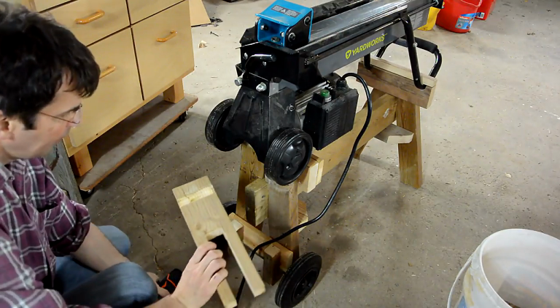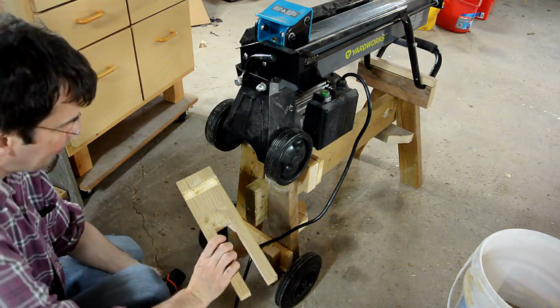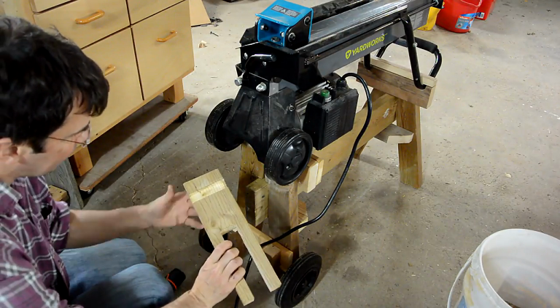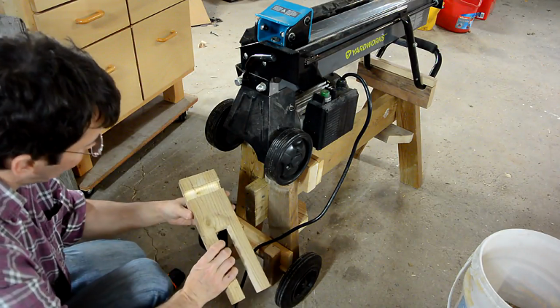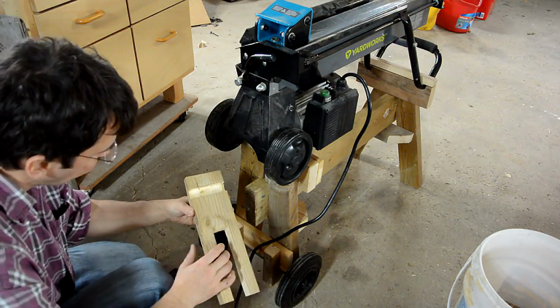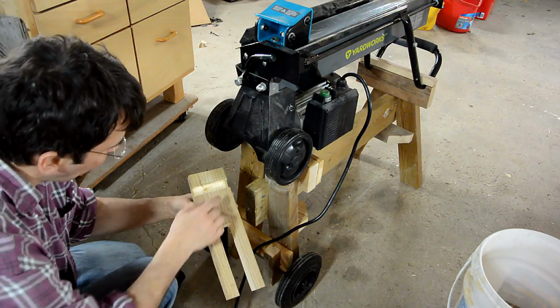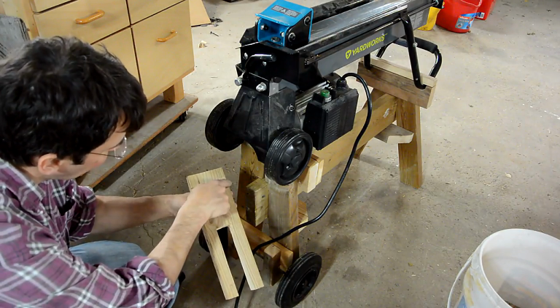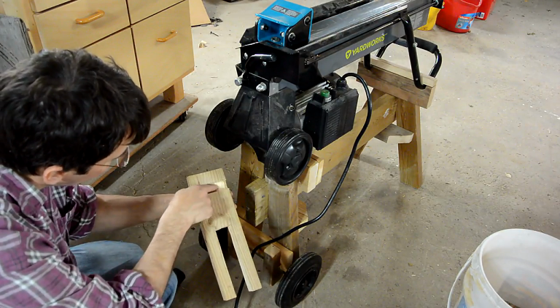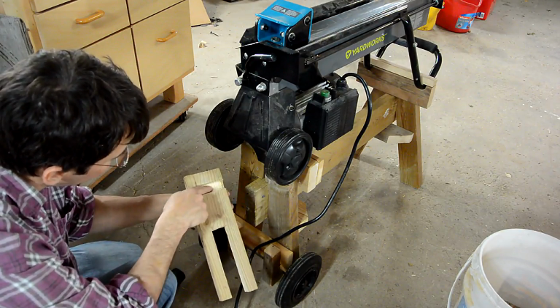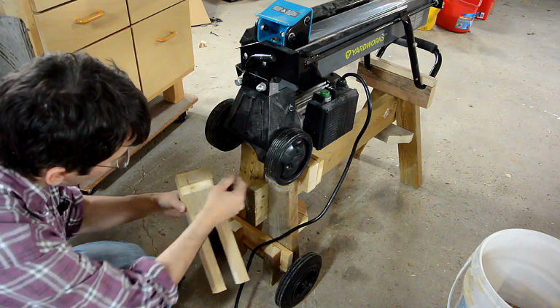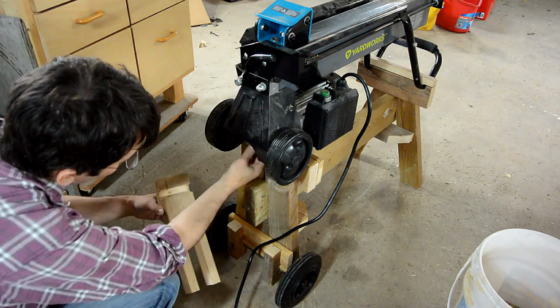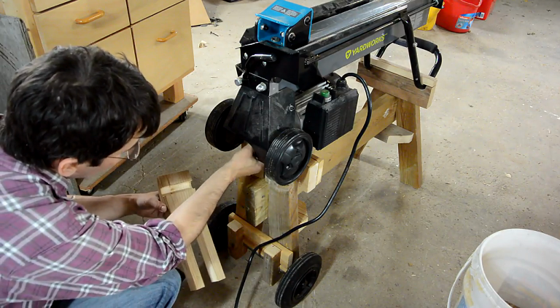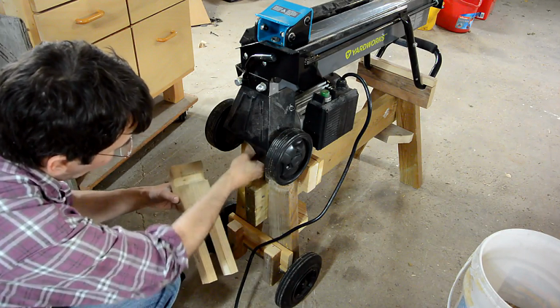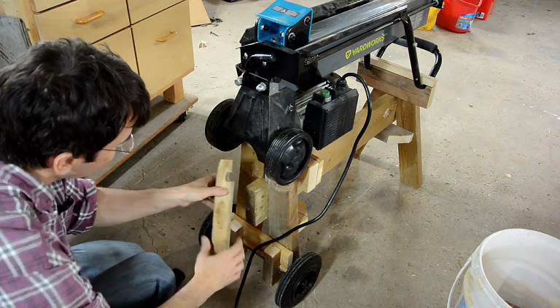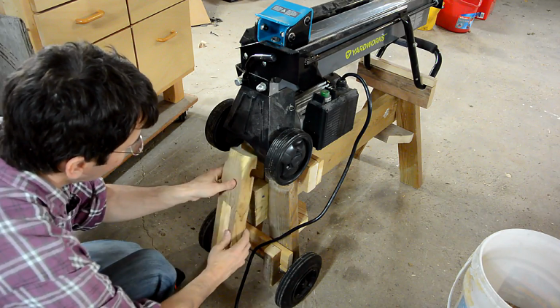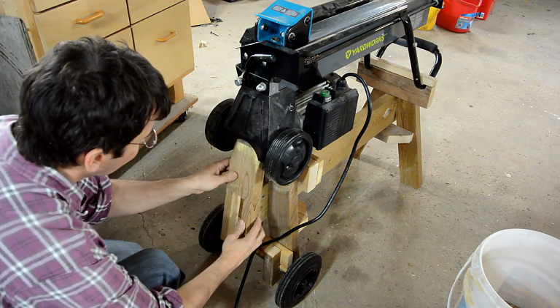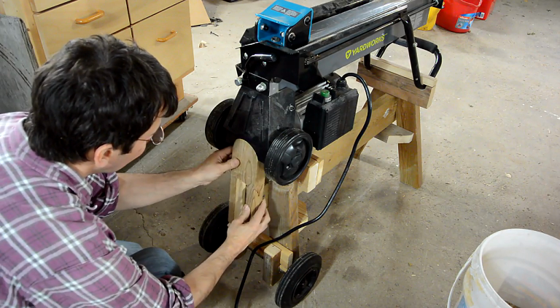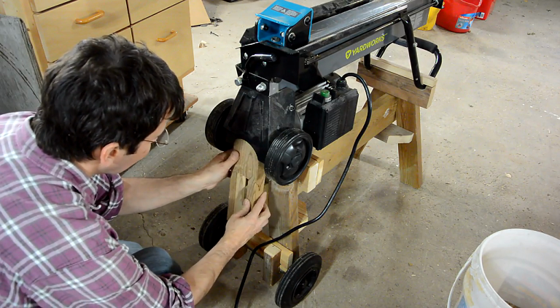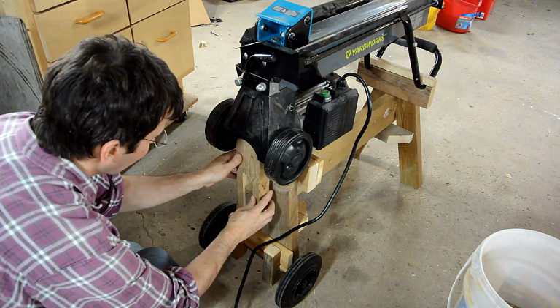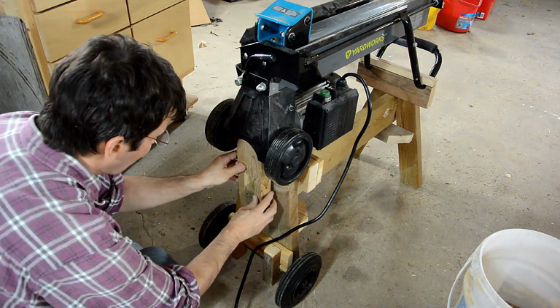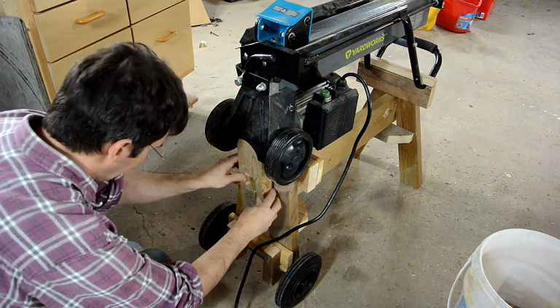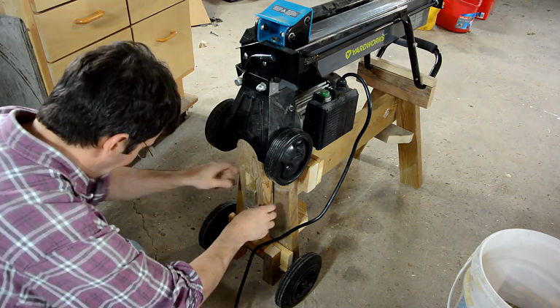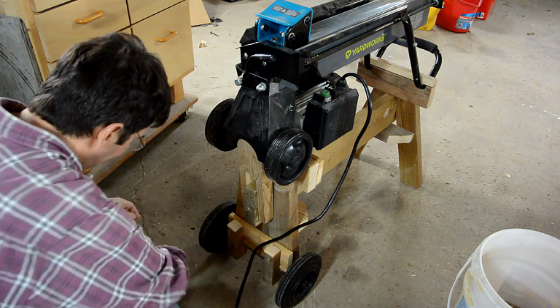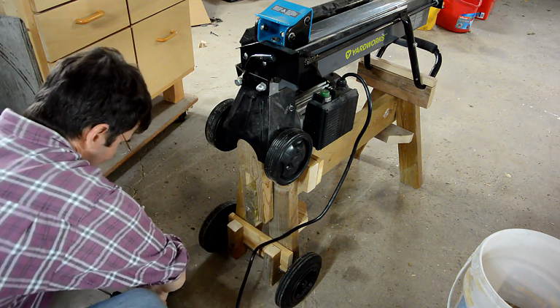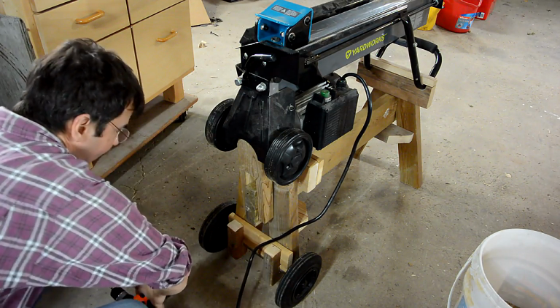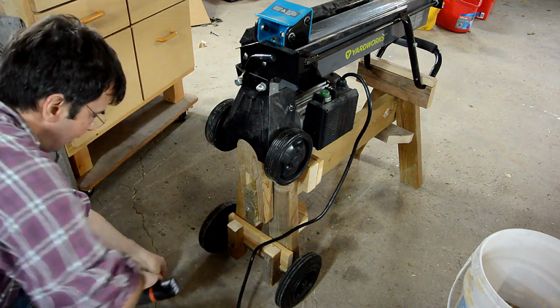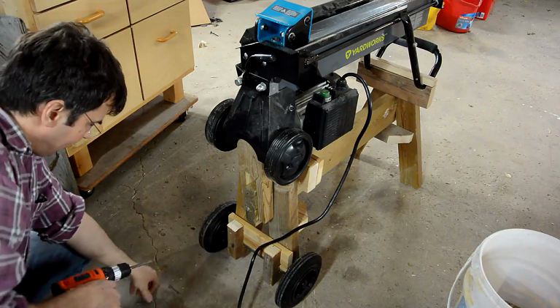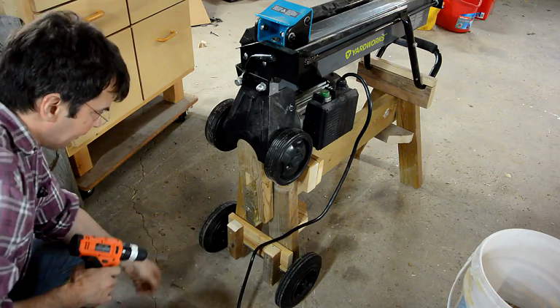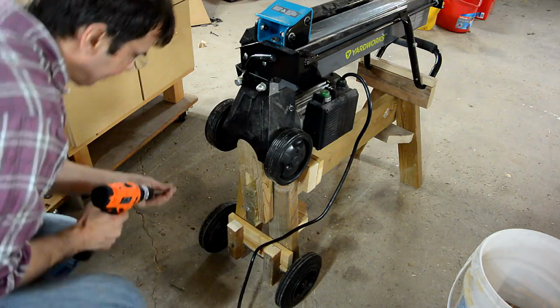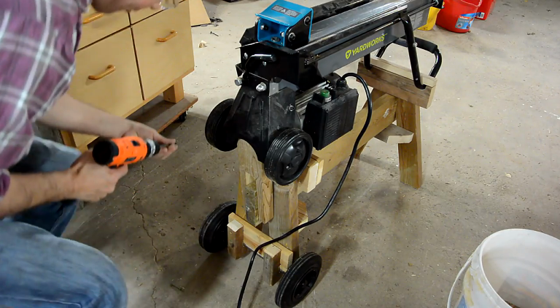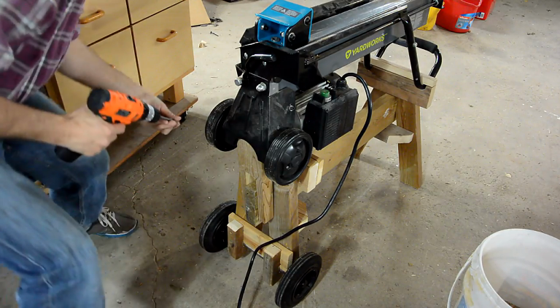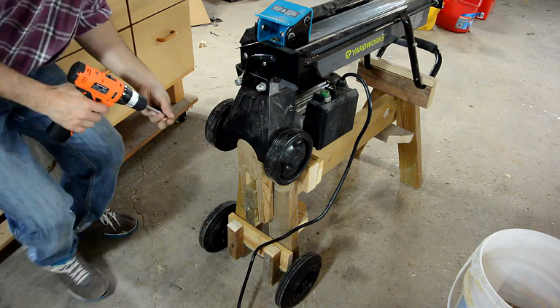This part was kind of an afterthought. This notch hooks around the axle here. When I put that in like this, I can lock the other end in place.